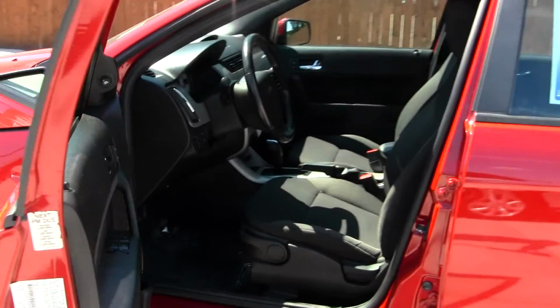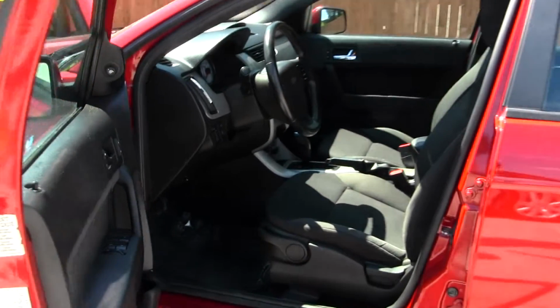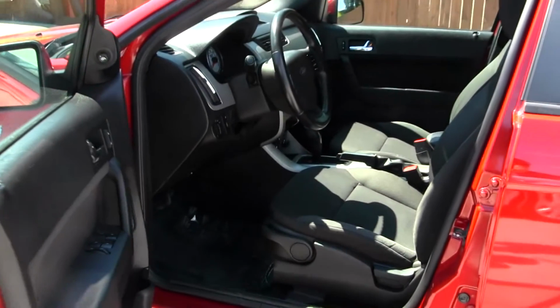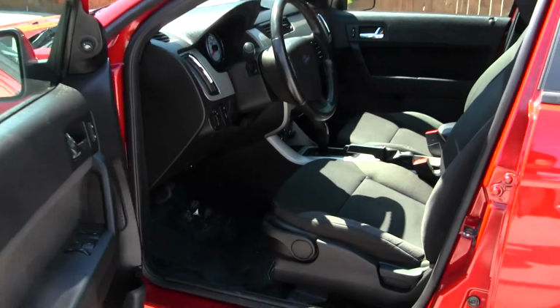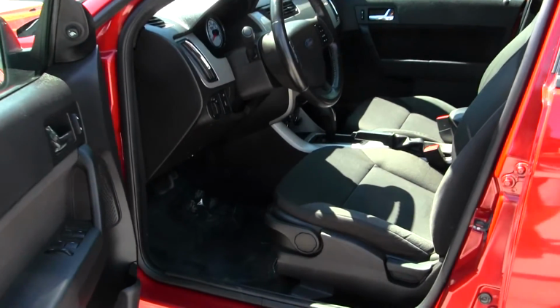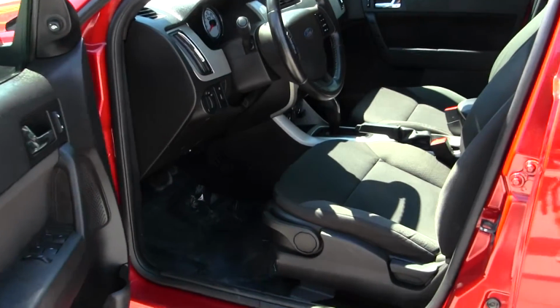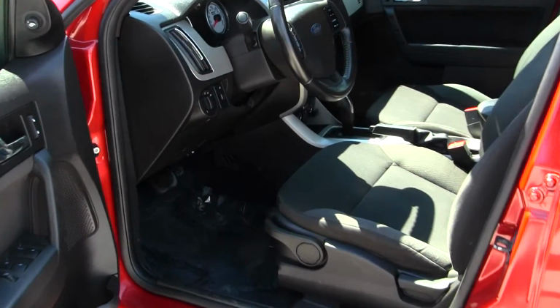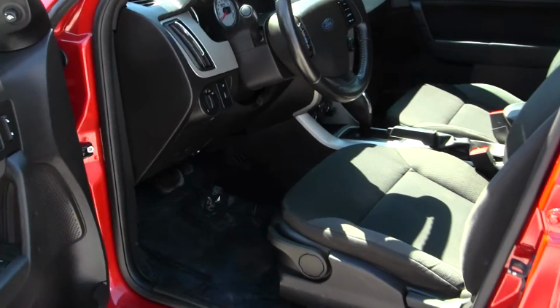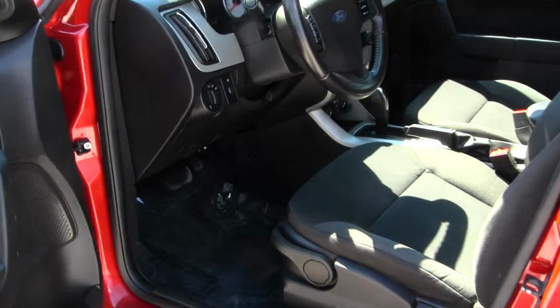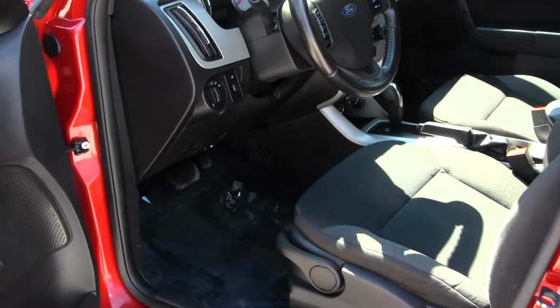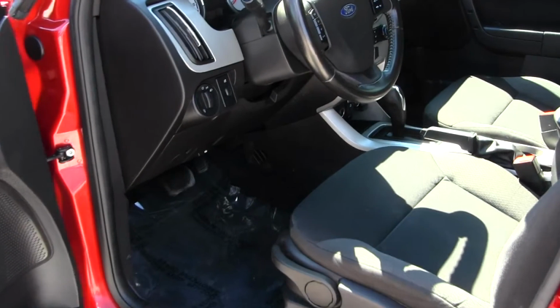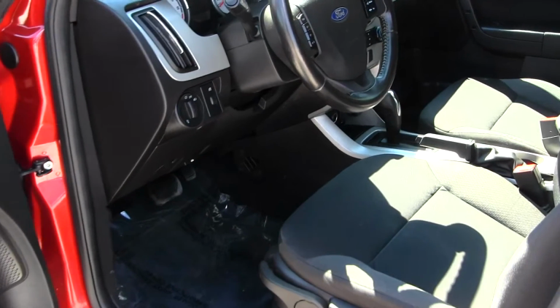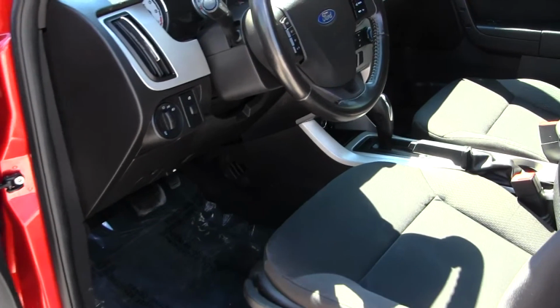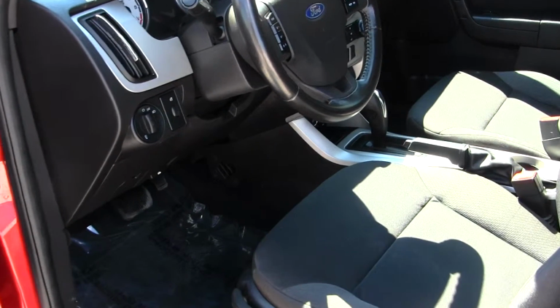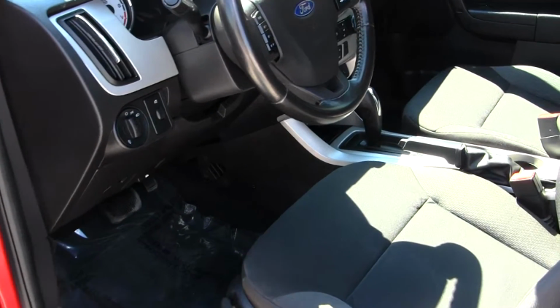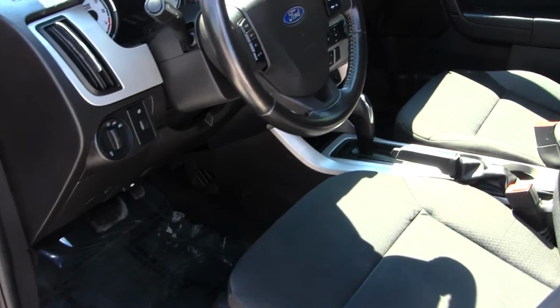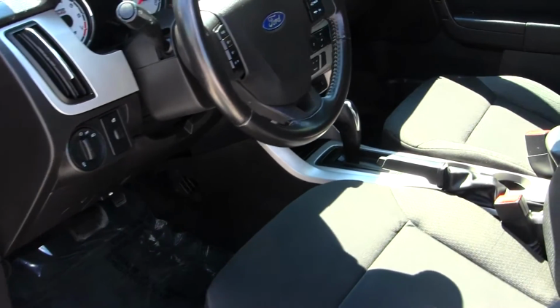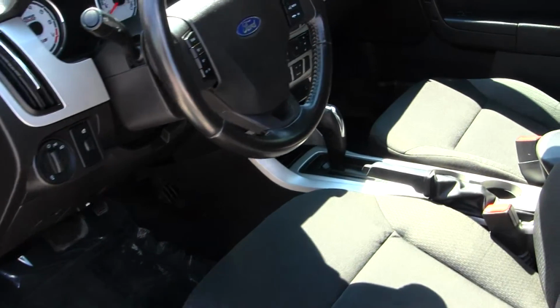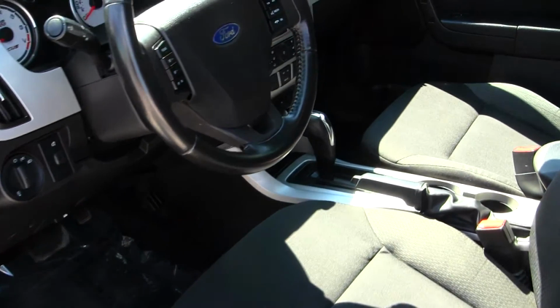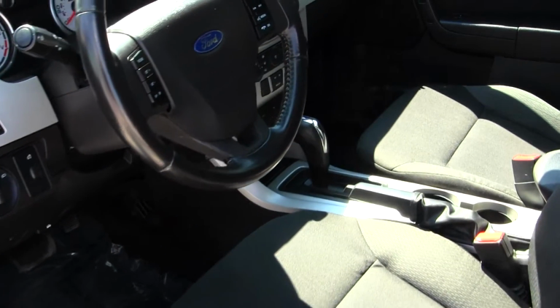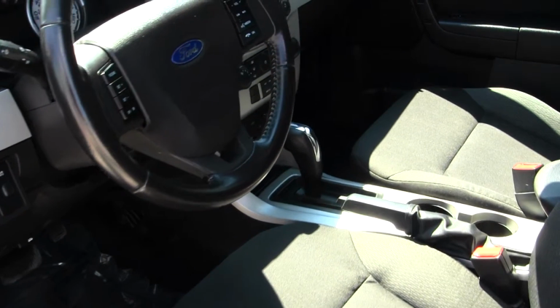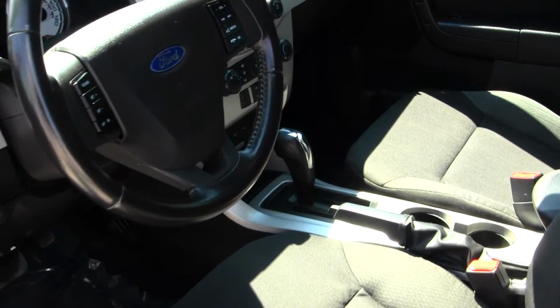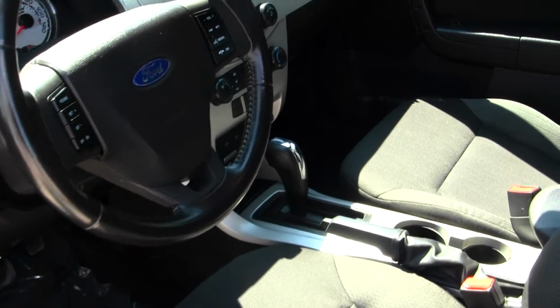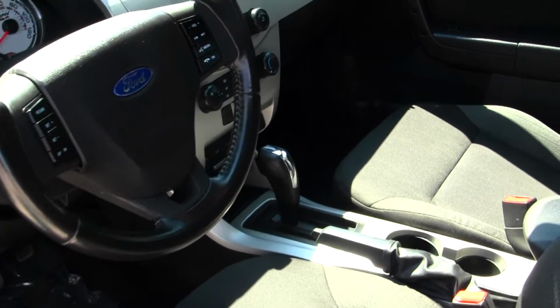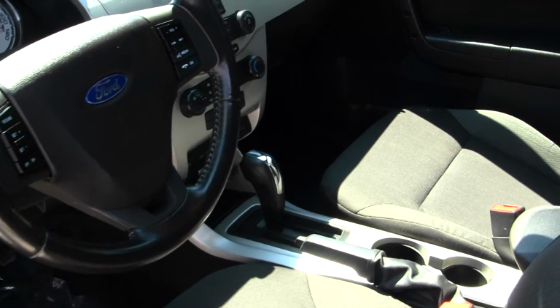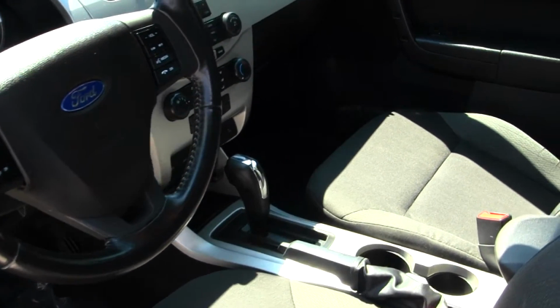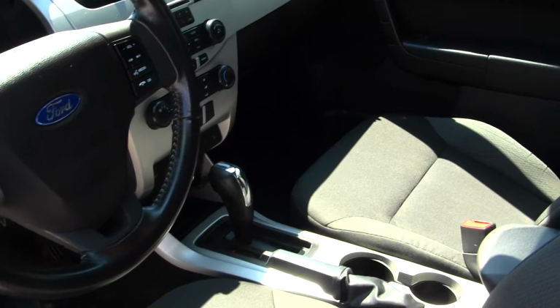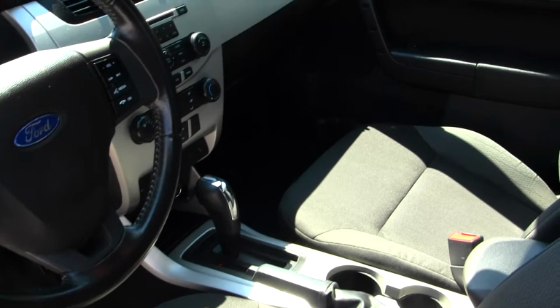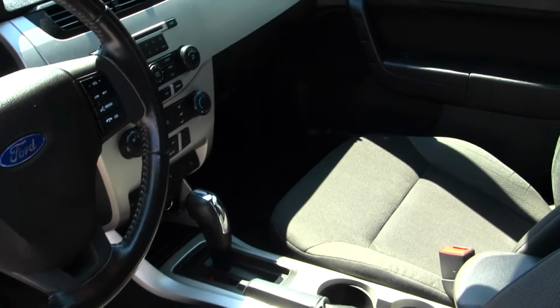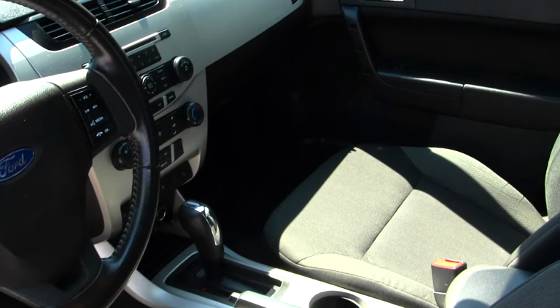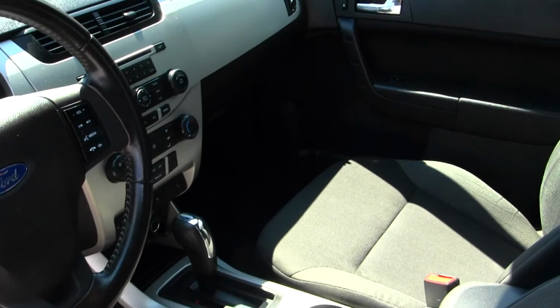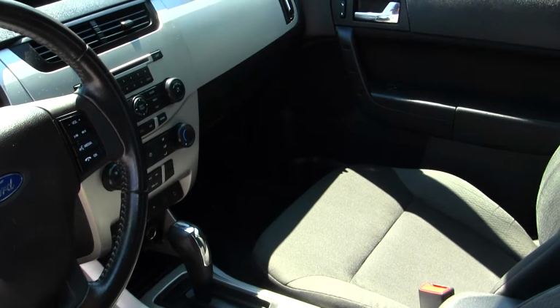The interior is a black cloth interior. It does have a CD player, AM/FM radio, and Sirius satellite radio capabilities and auxiliary connection.